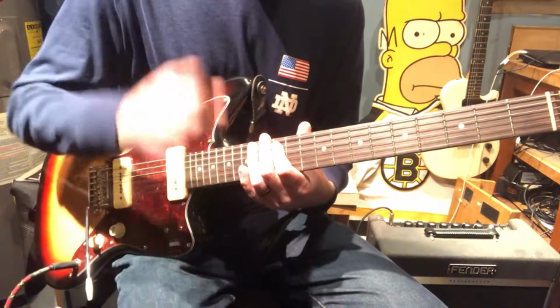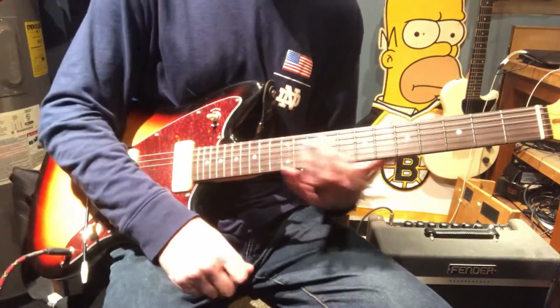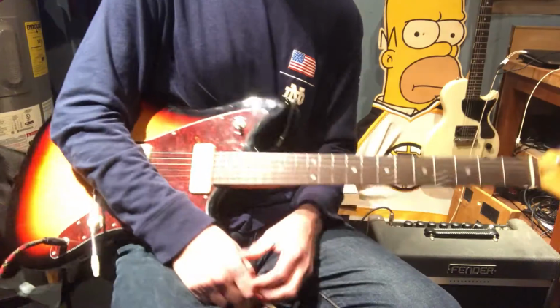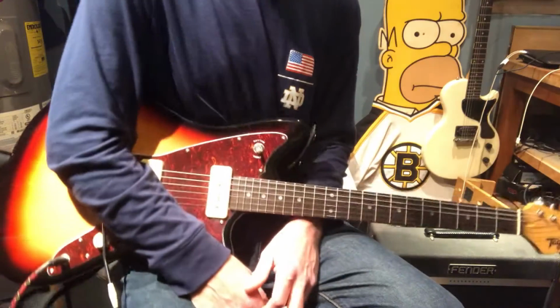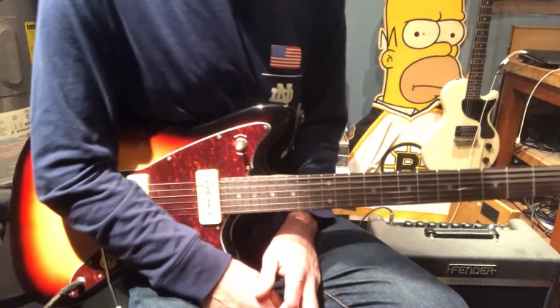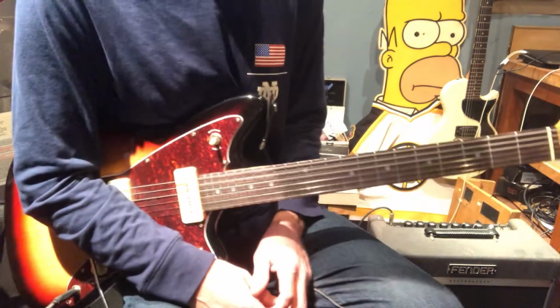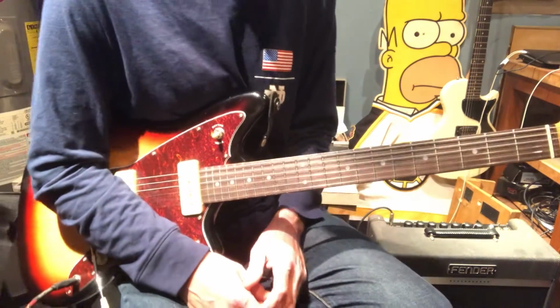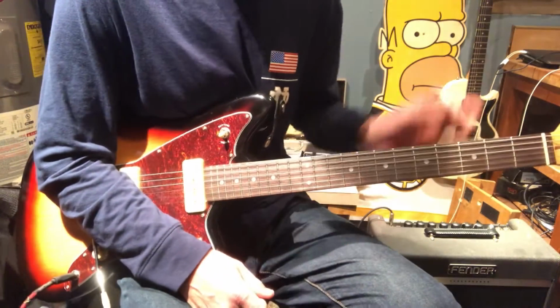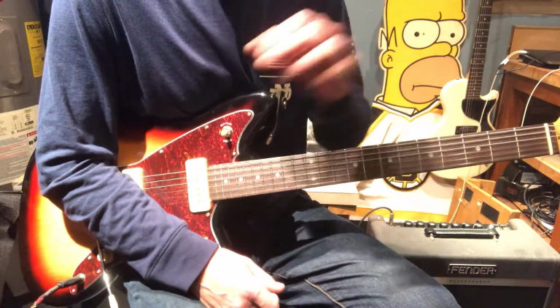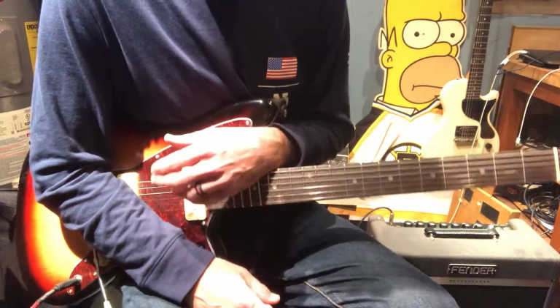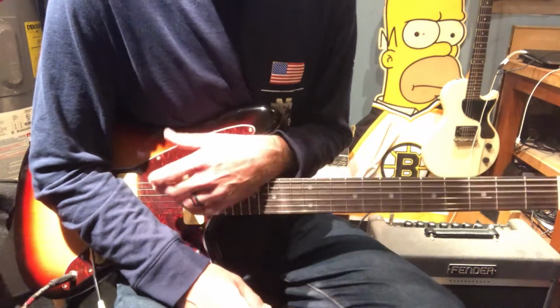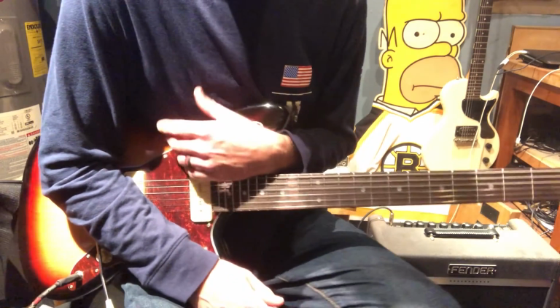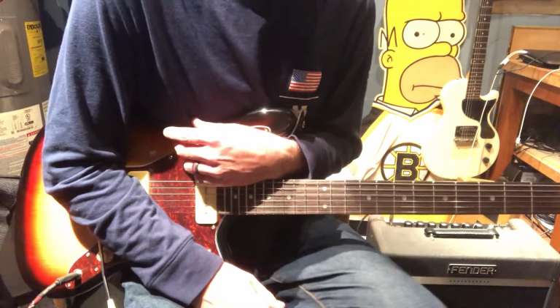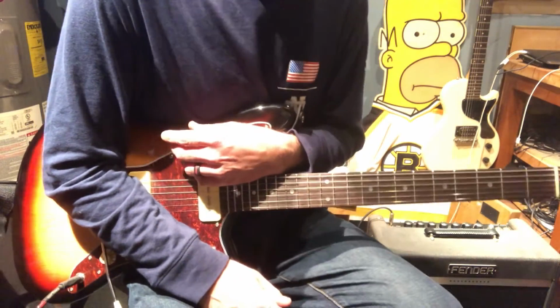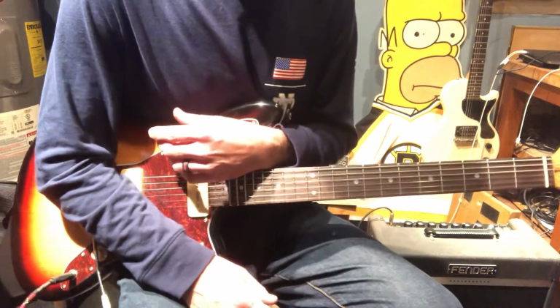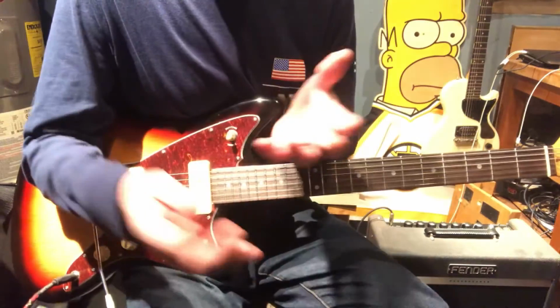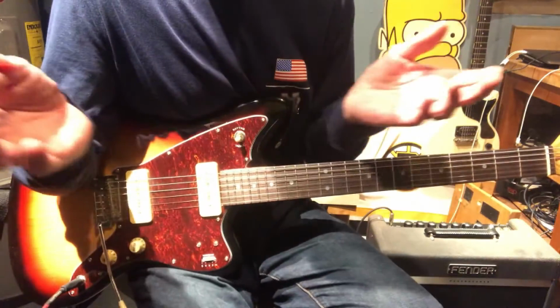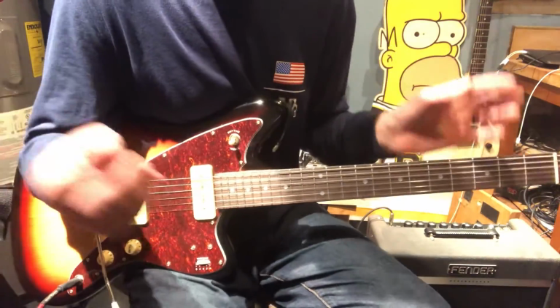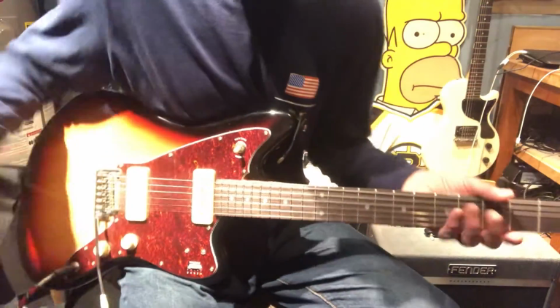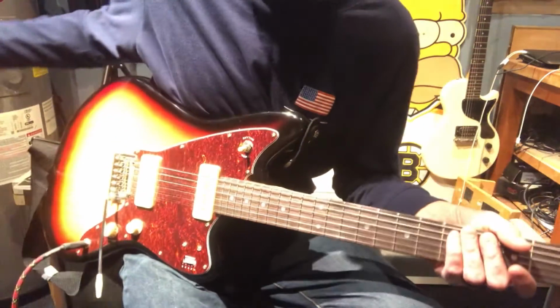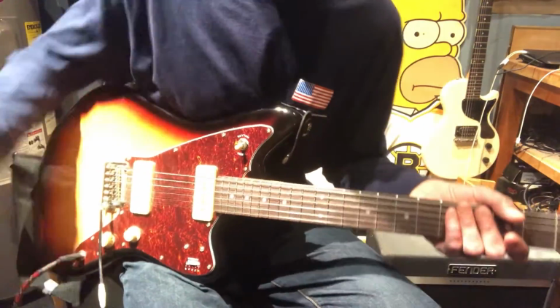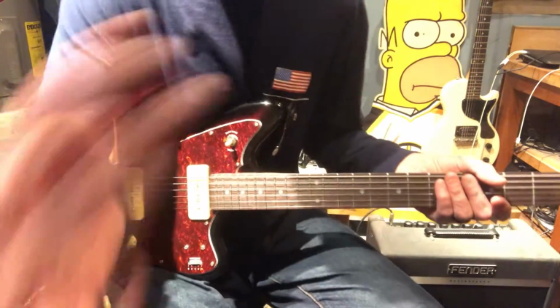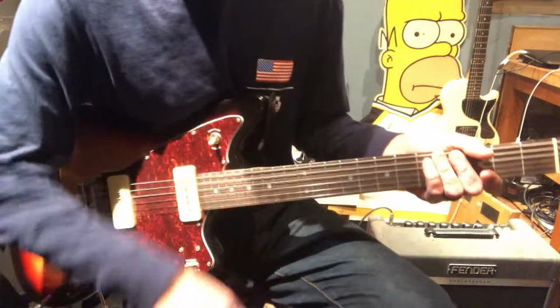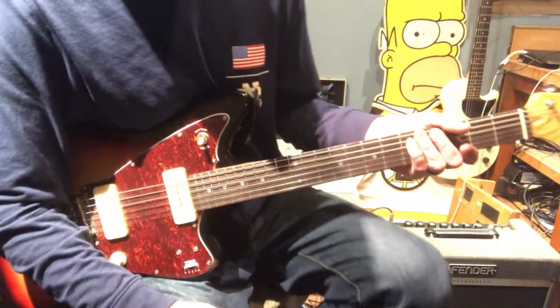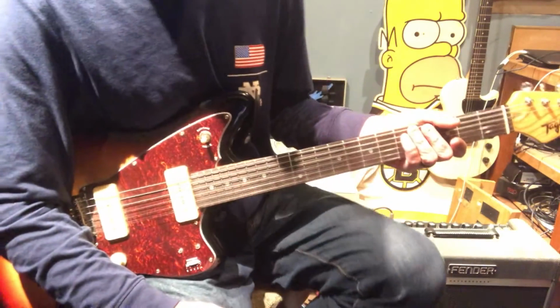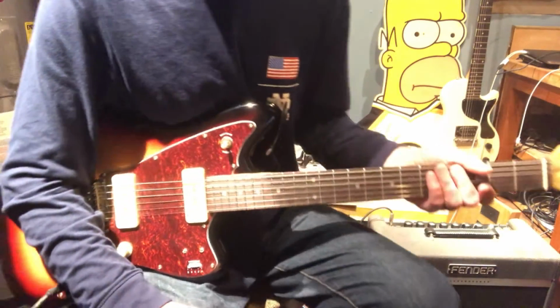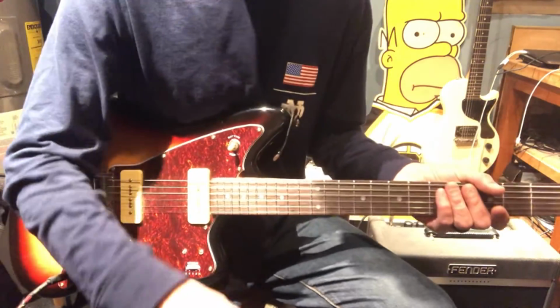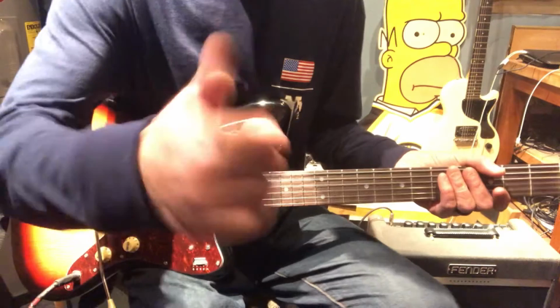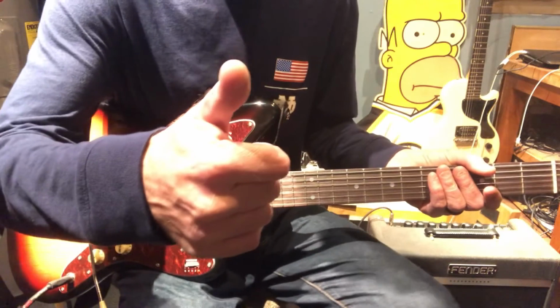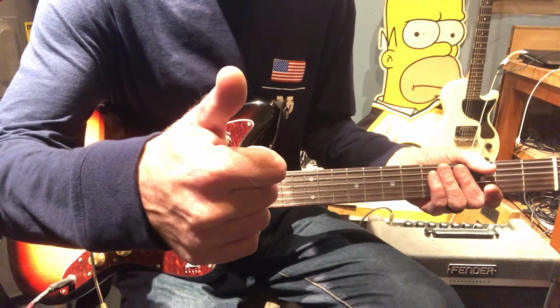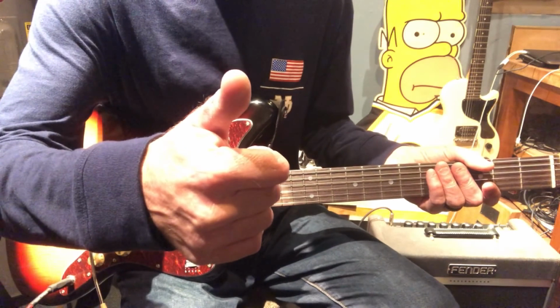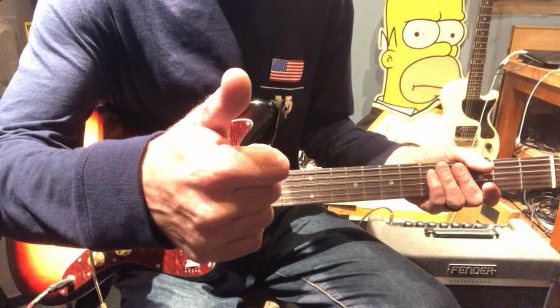That should give you all the parts of the song. Absolutely one of my favorites just to kind of play and kick around here in the garage, play by myself. That's kind of what we do — we don't have any bands, just us here in the garage. As usual, hope you had fun out there. I love doing this one.